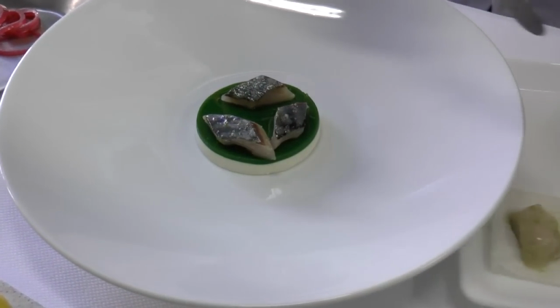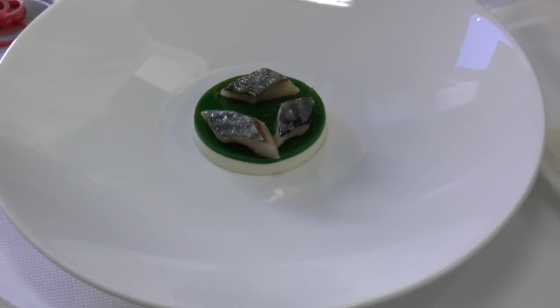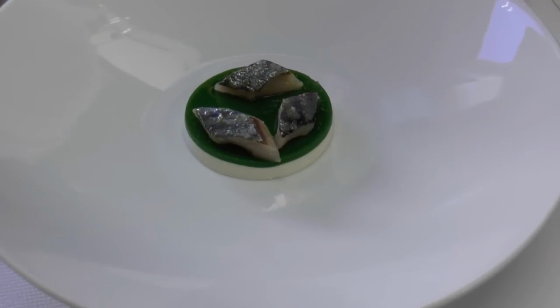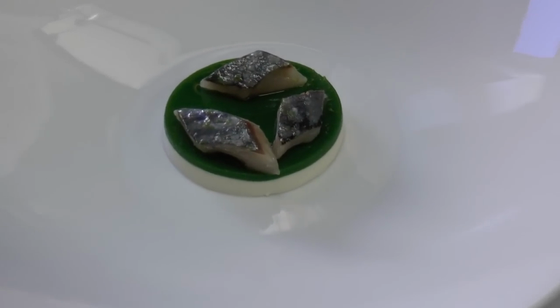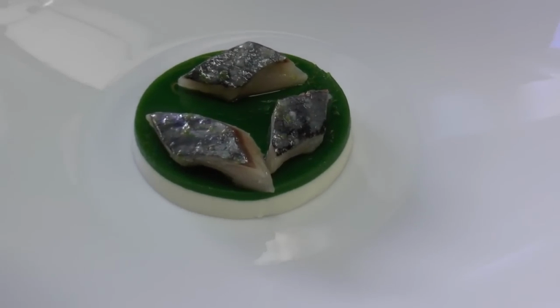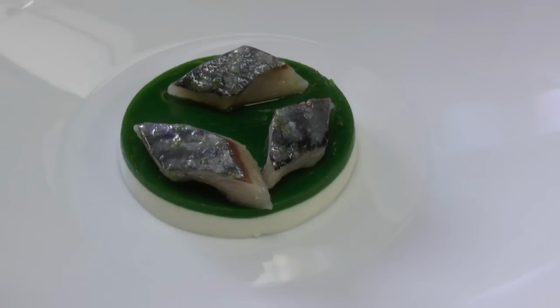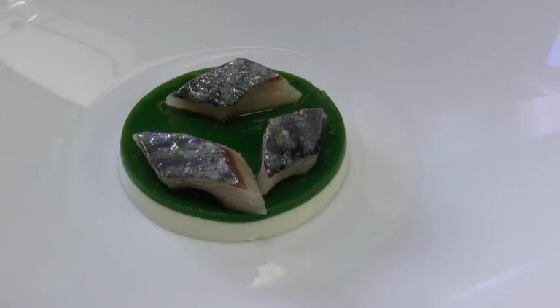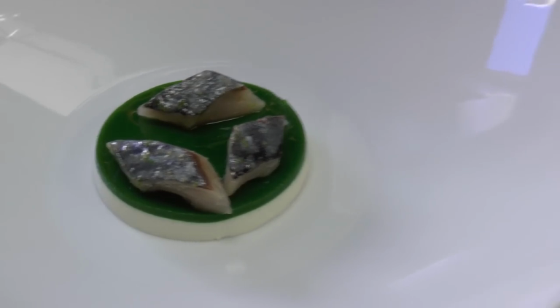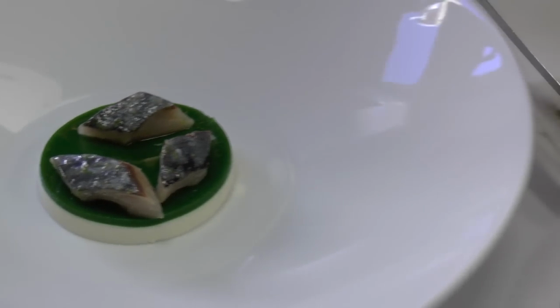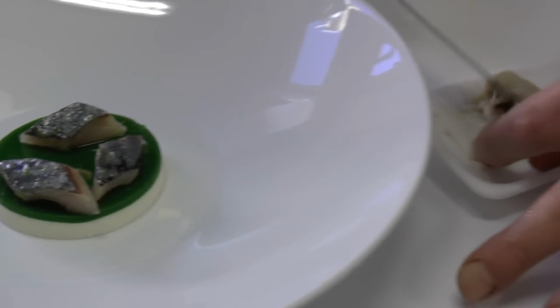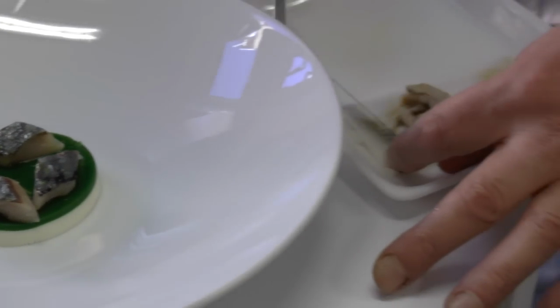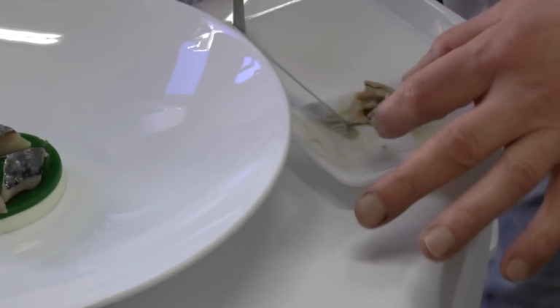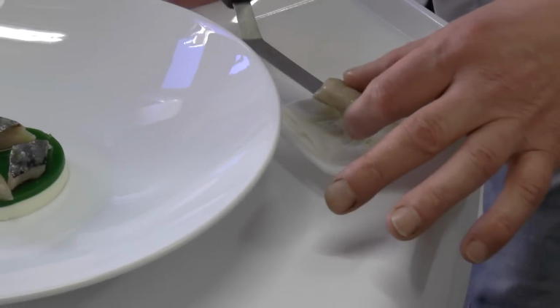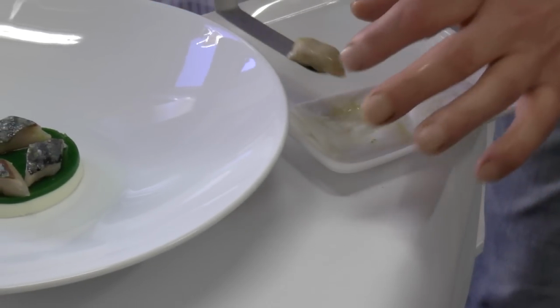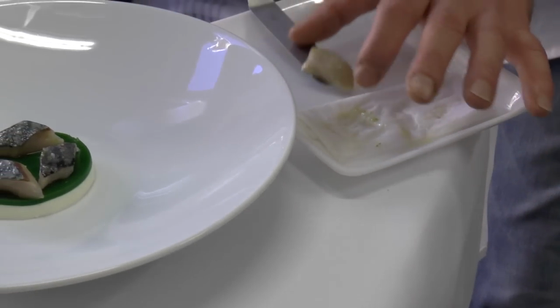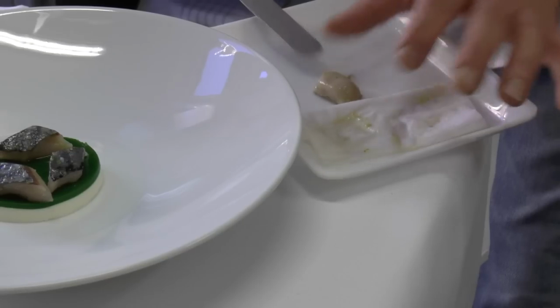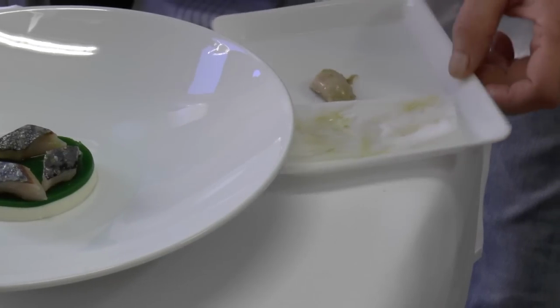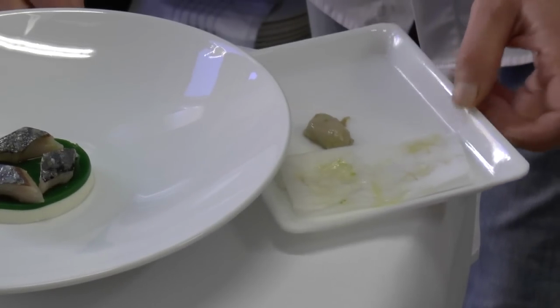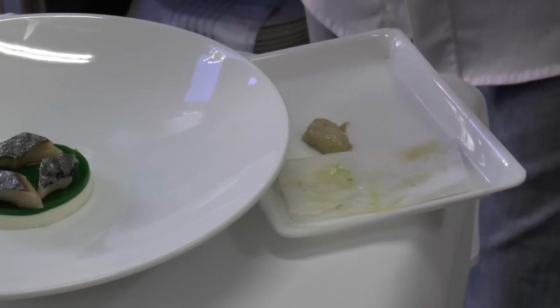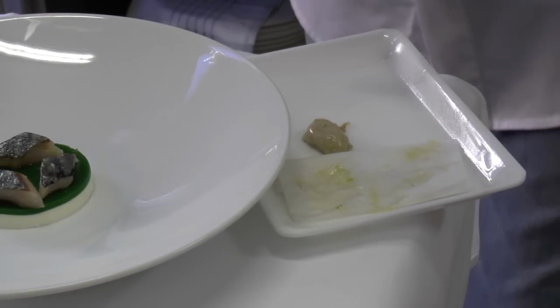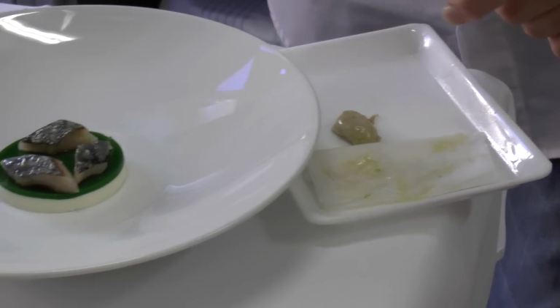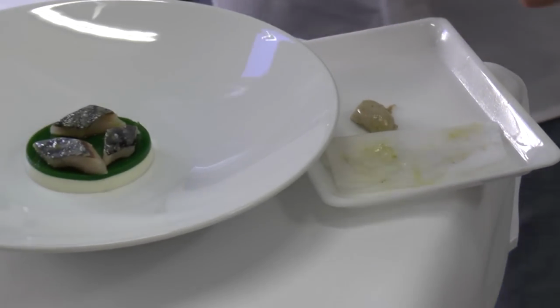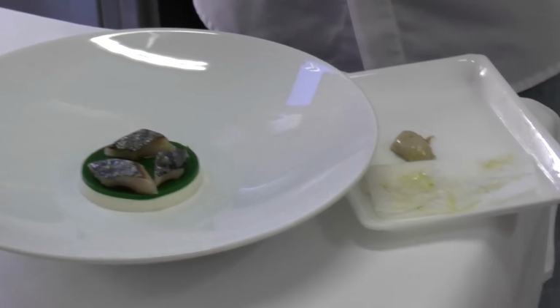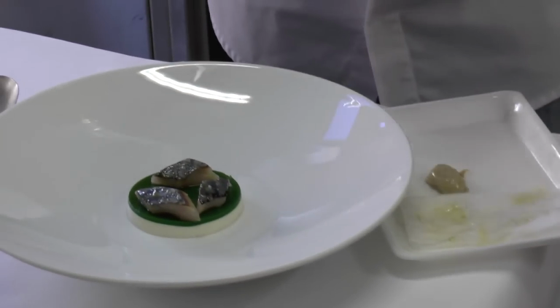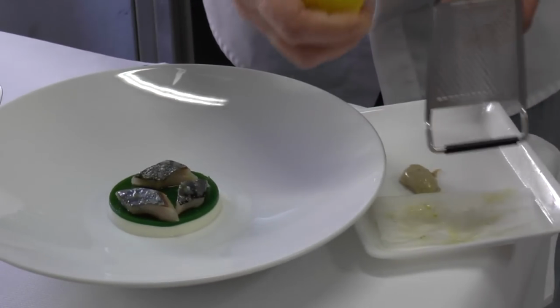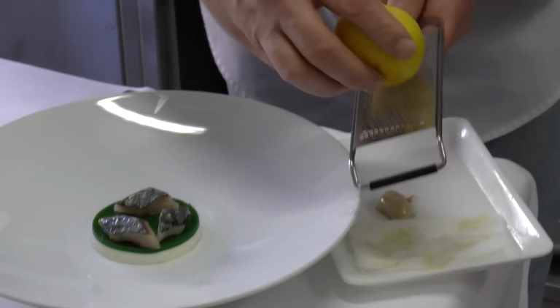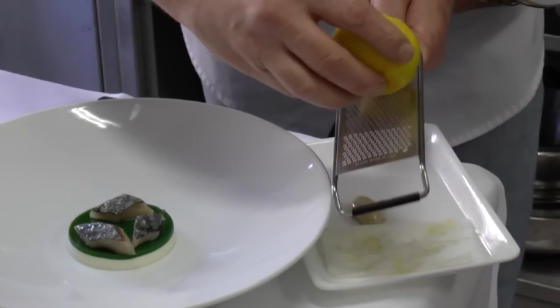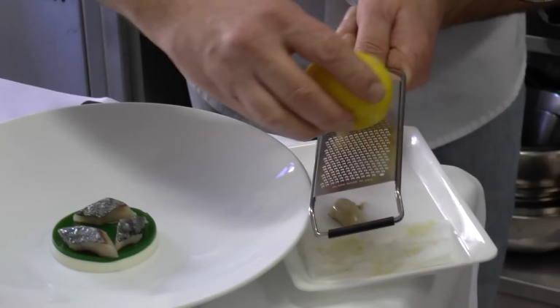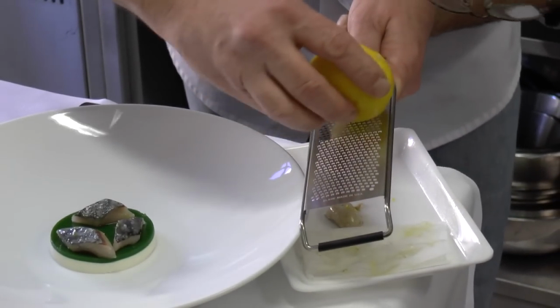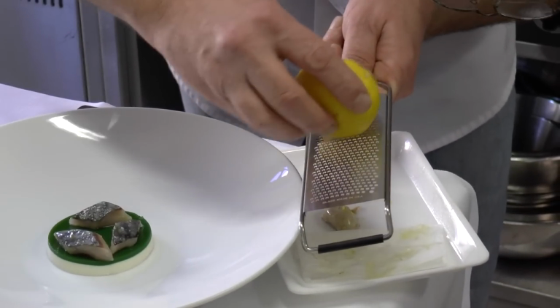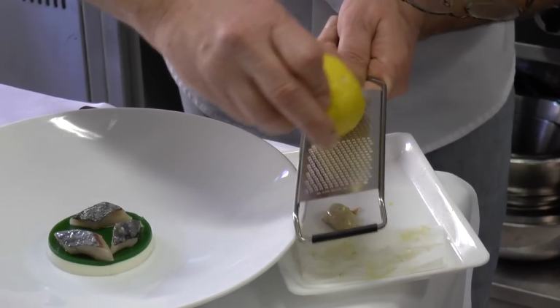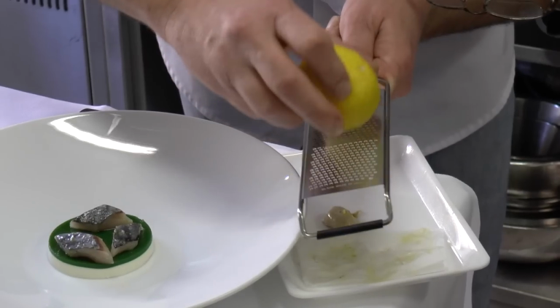Then we've got an oyster — it's a Gilardeau oyster. We marinated it also in dashi and we put some yuzu on it.